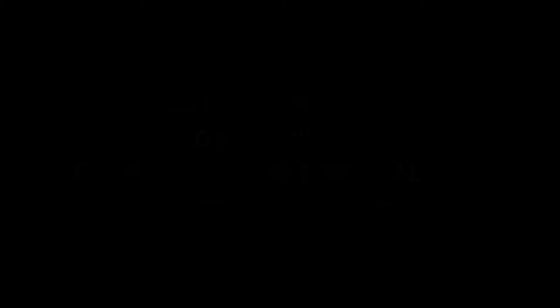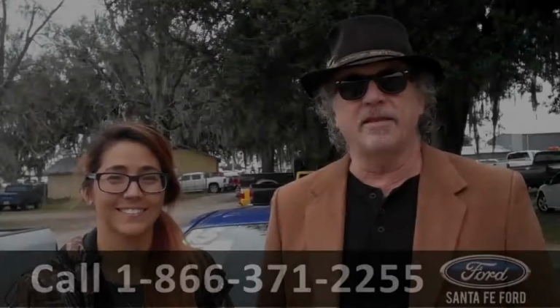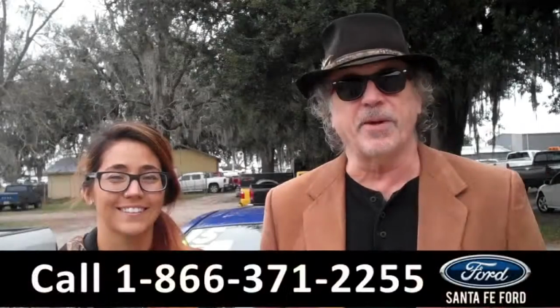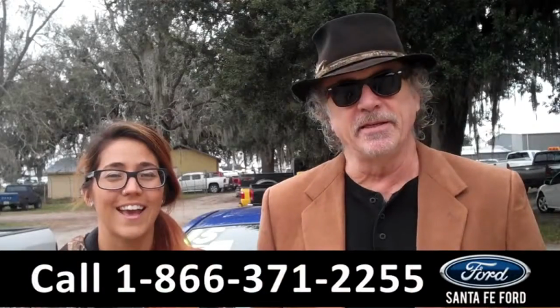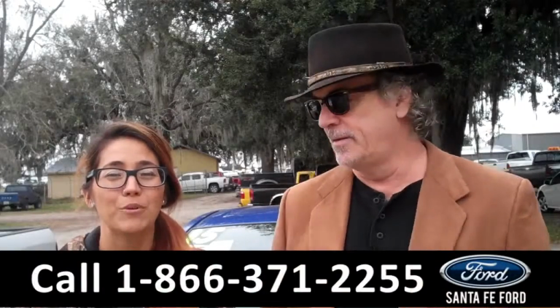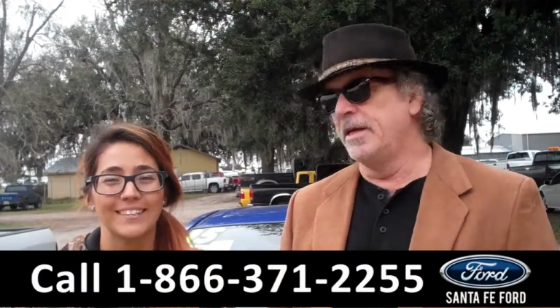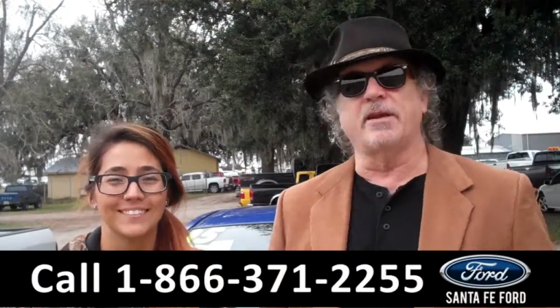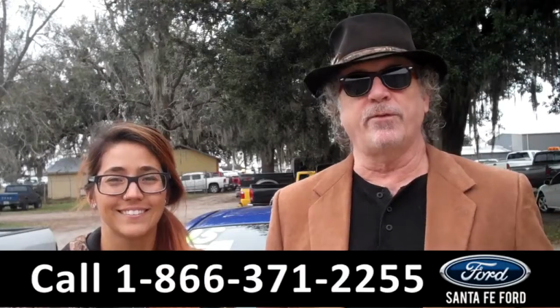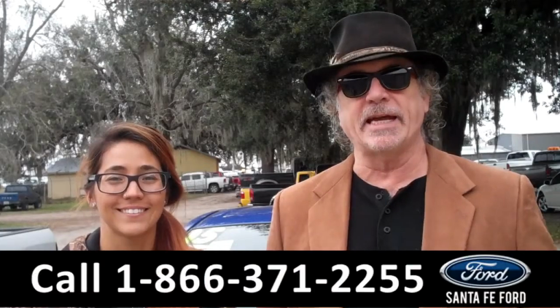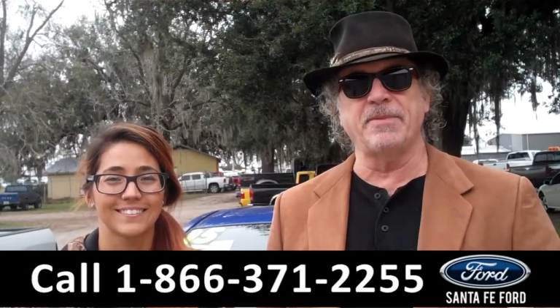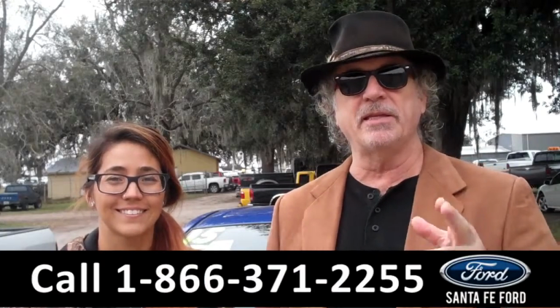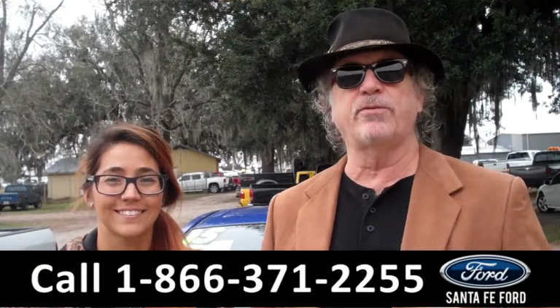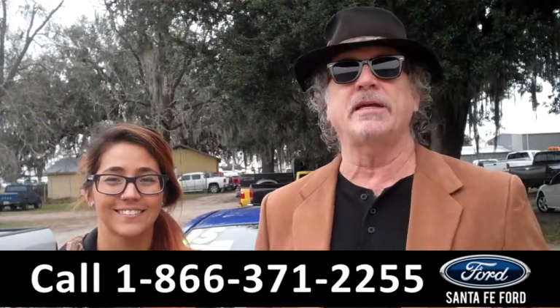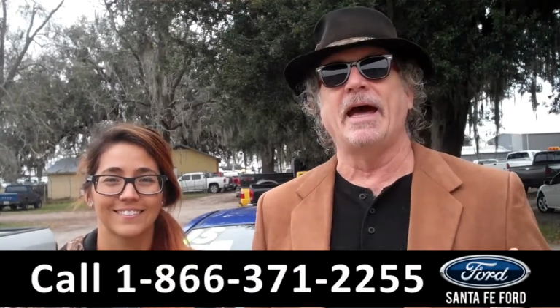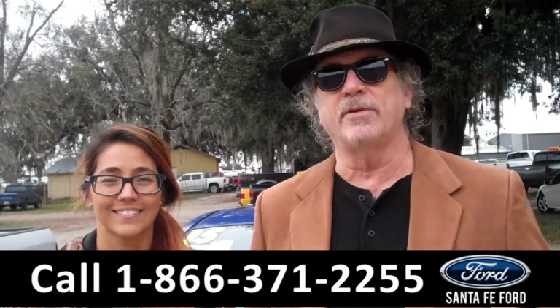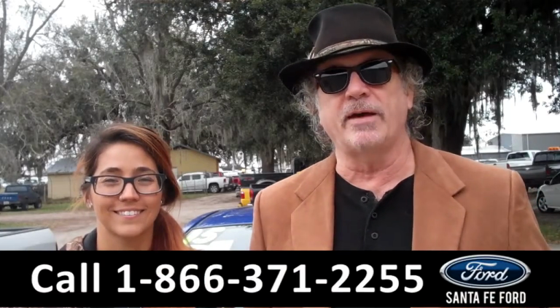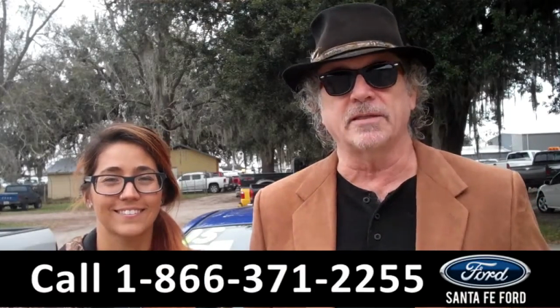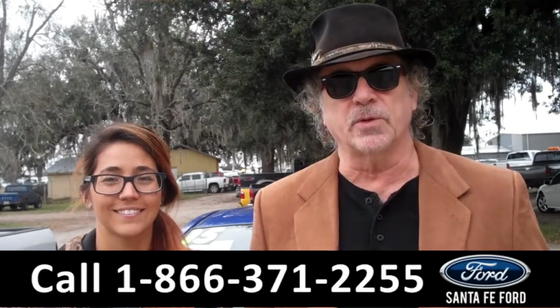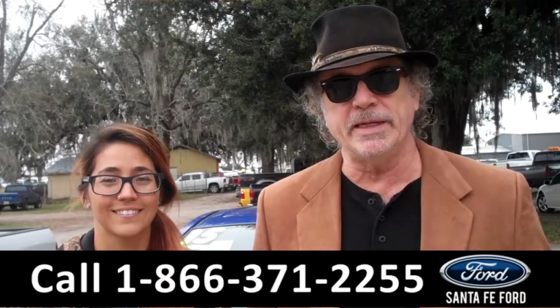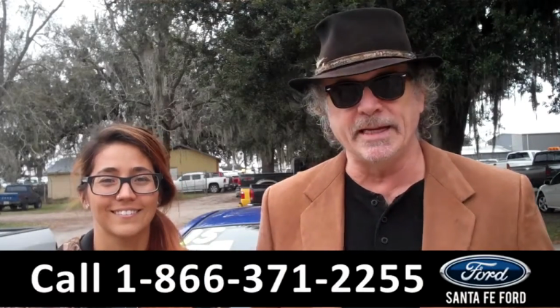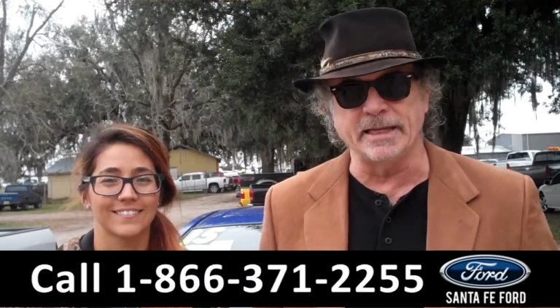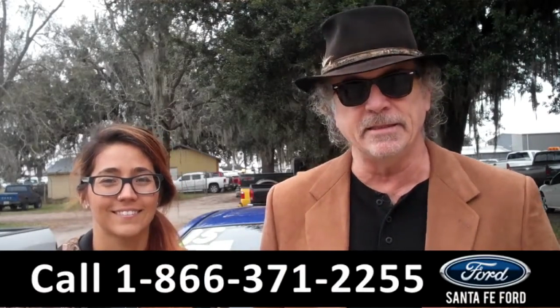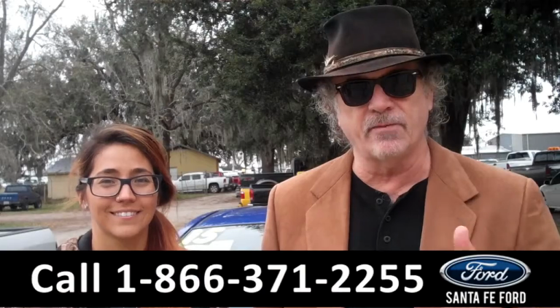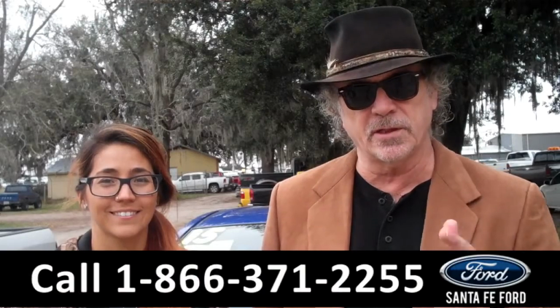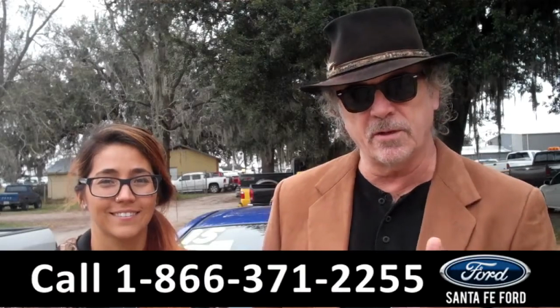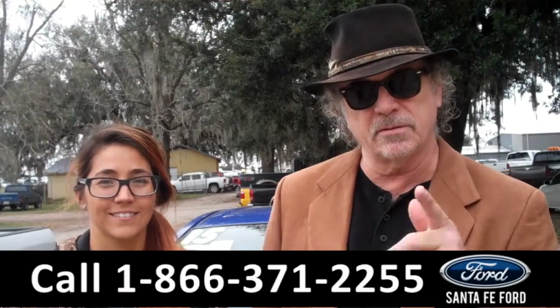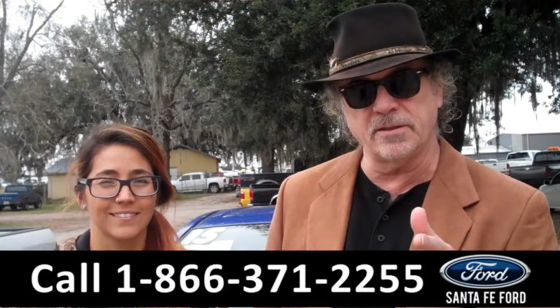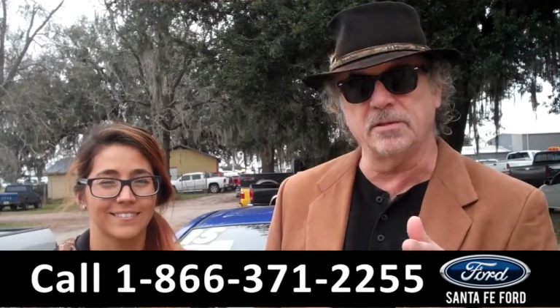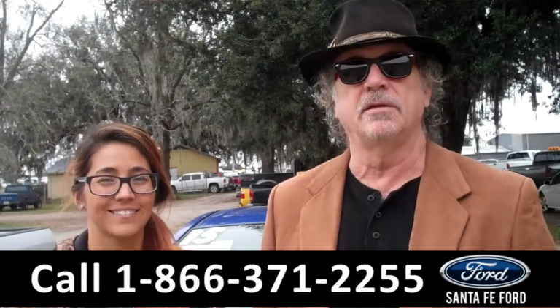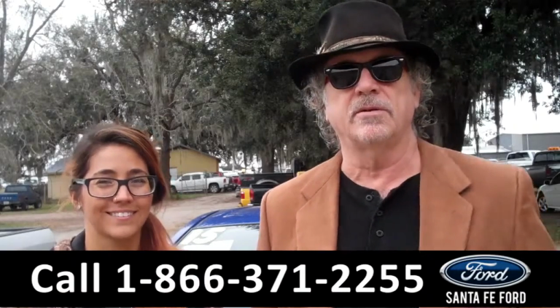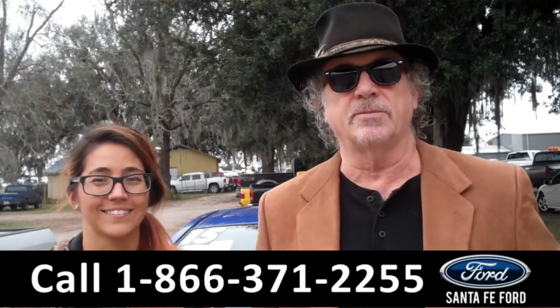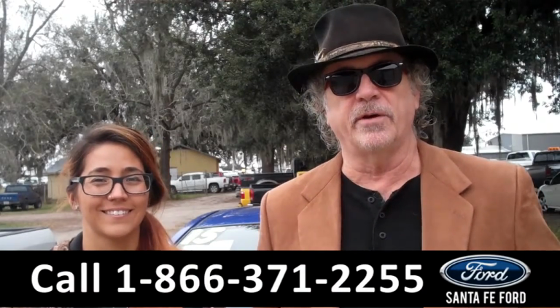Hey, this is Randy, and I'm Corinne, SantaFeFord.com near Gainesville, Florida, I-75 at exit number 399. Nissan Versa Note — stay tuned, Corinne has more info.